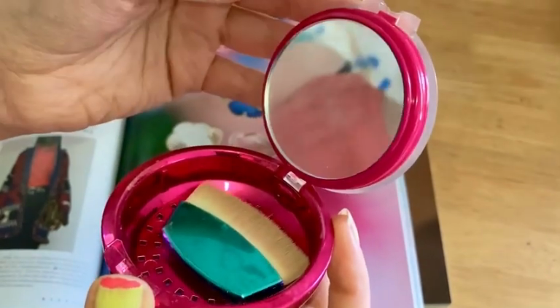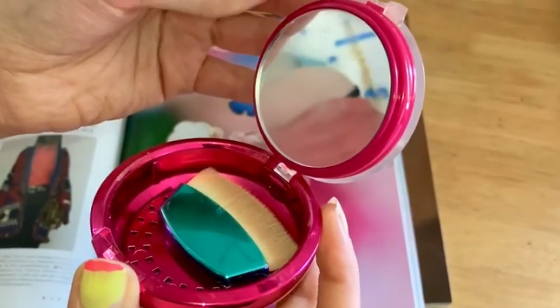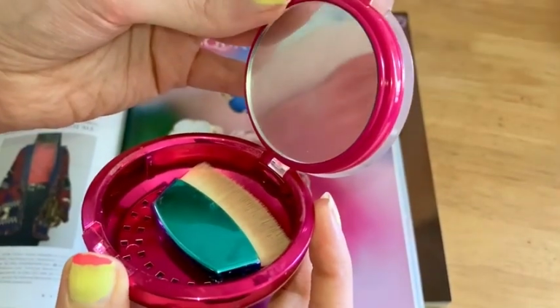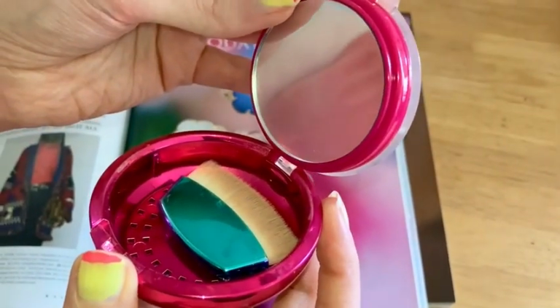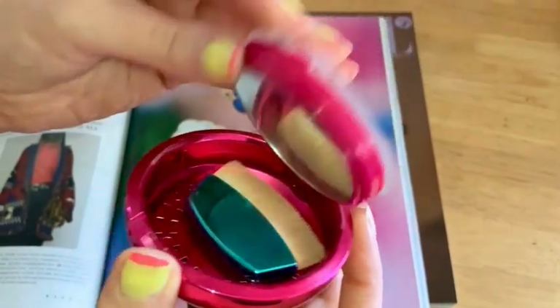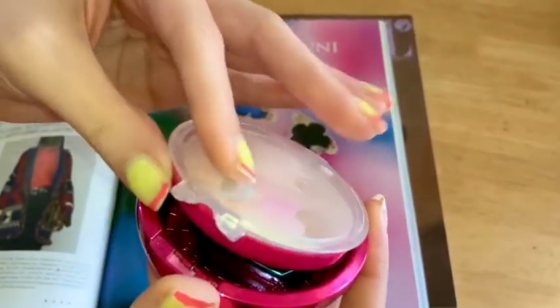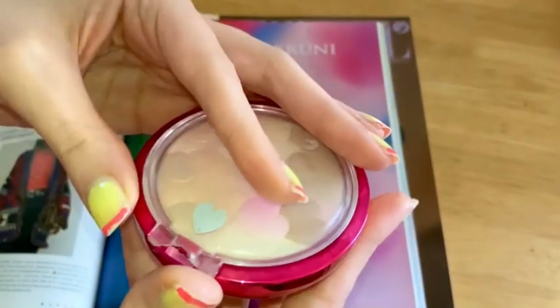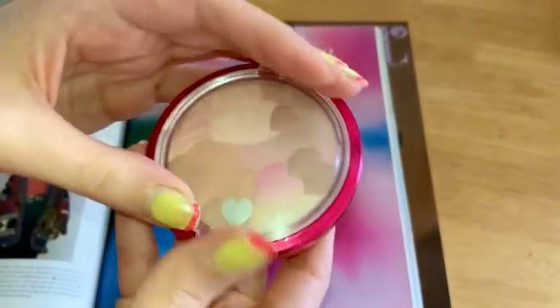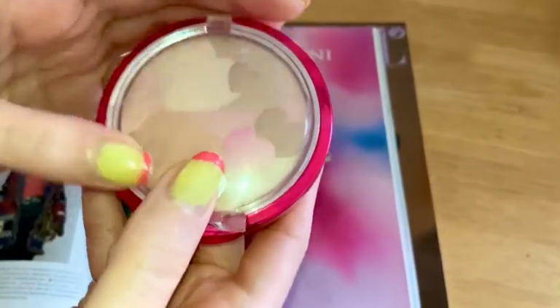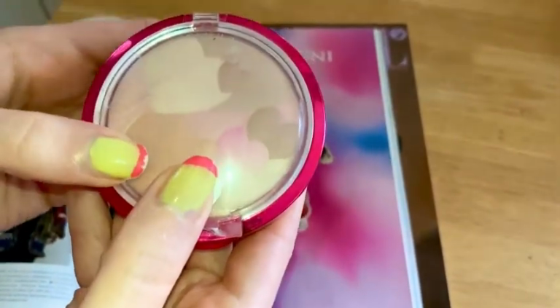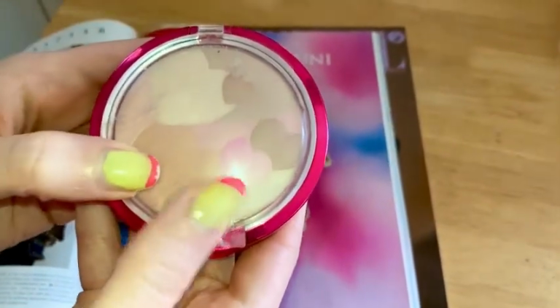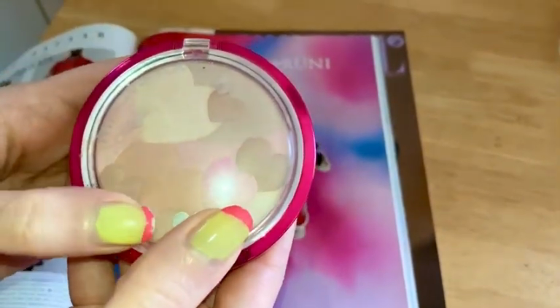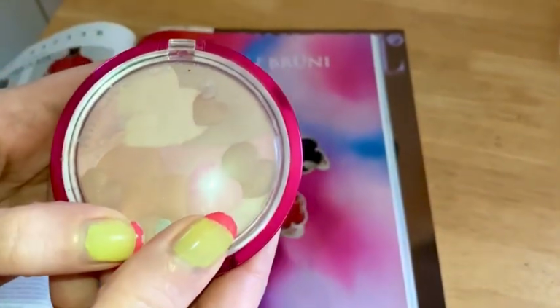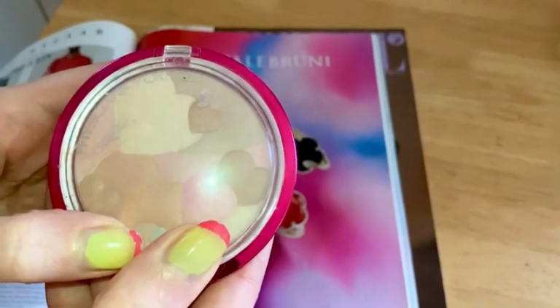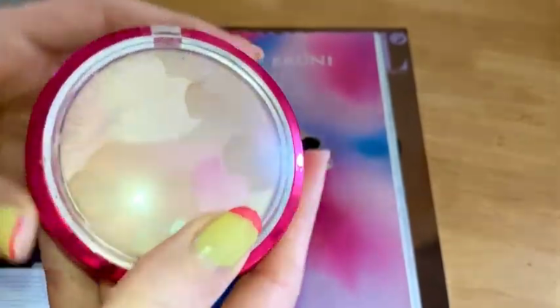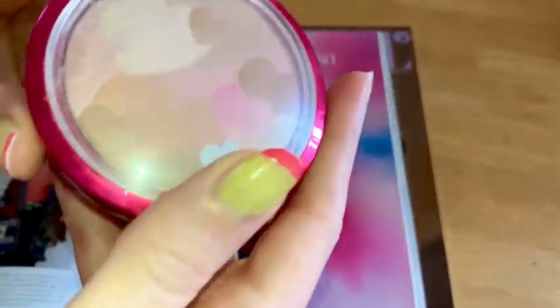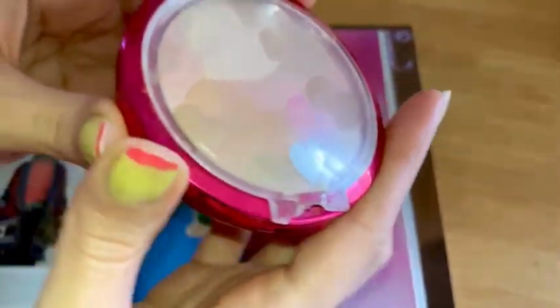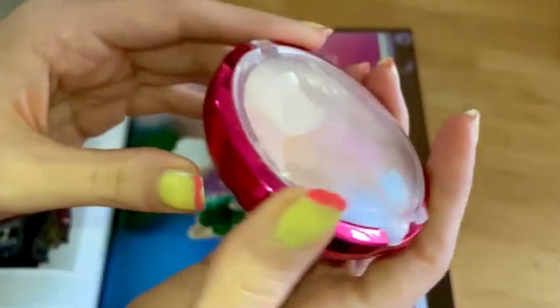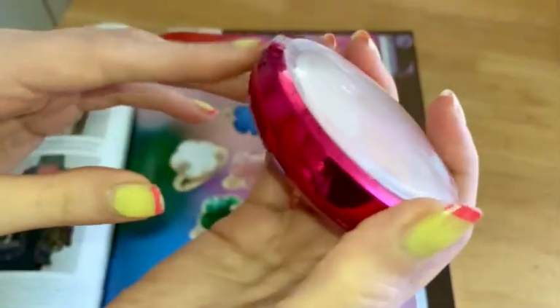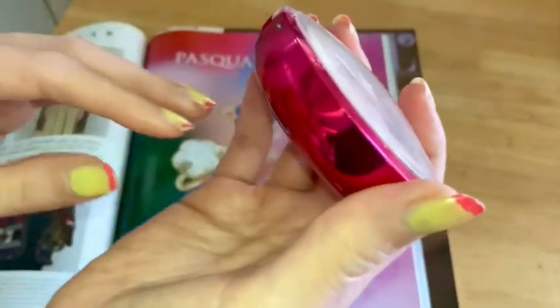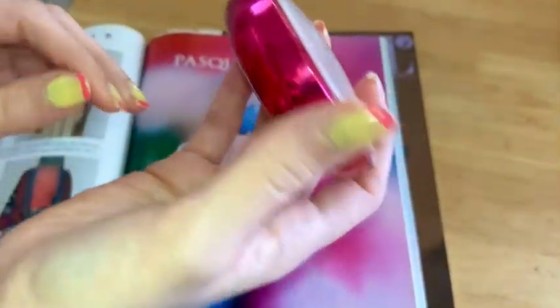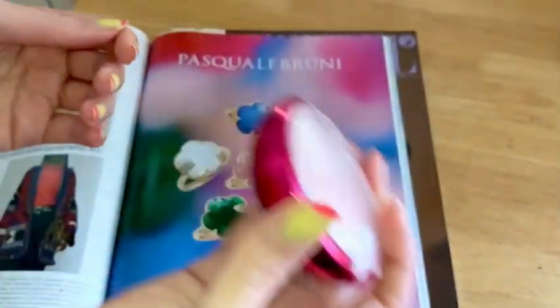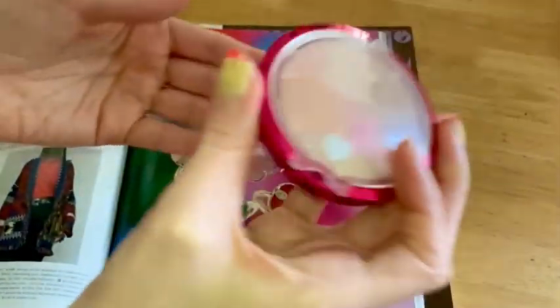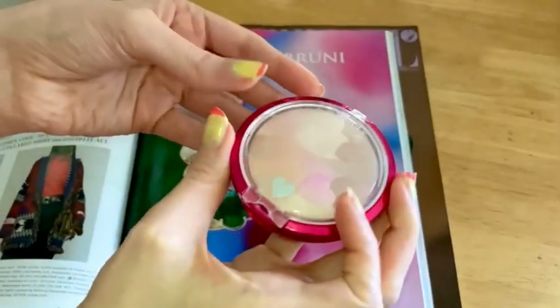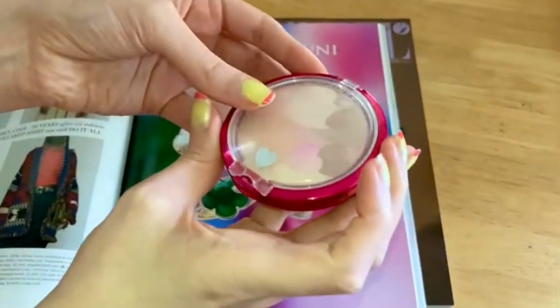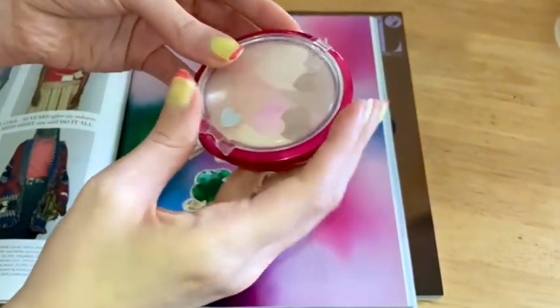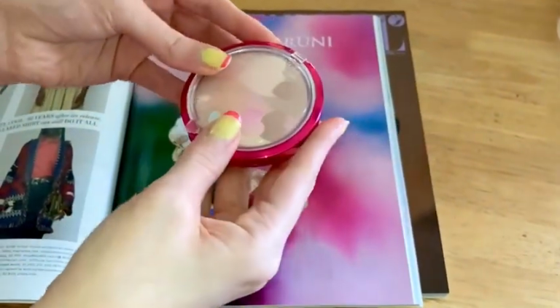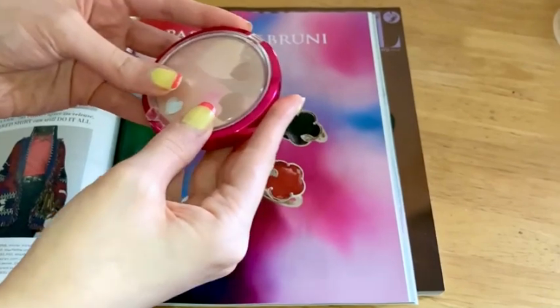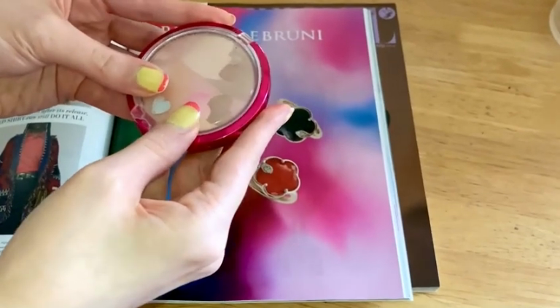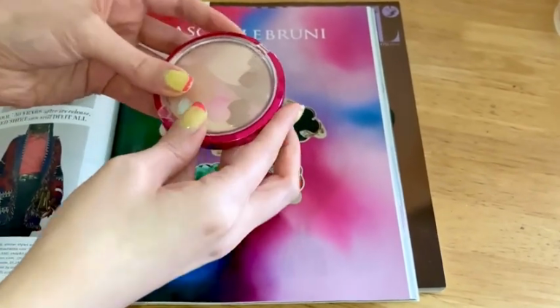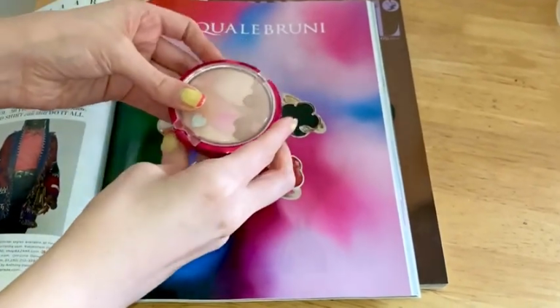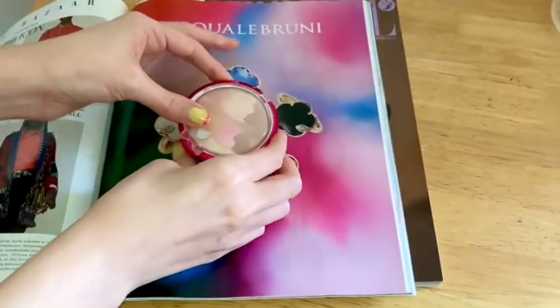It has, of course, this cool mirror and the cool hidden brush. The styling on this is something they know is fantastic. It's just perfect for carry-on. It's got everything you need in one space. Love it.